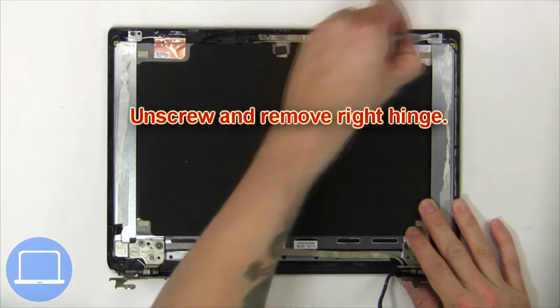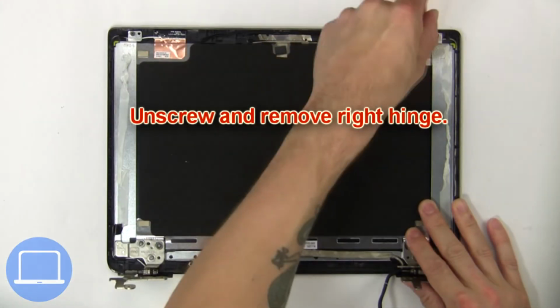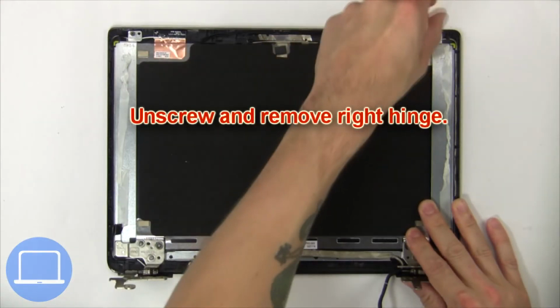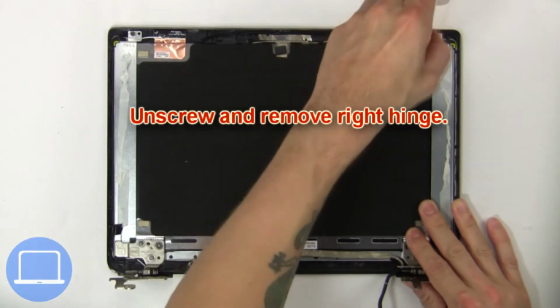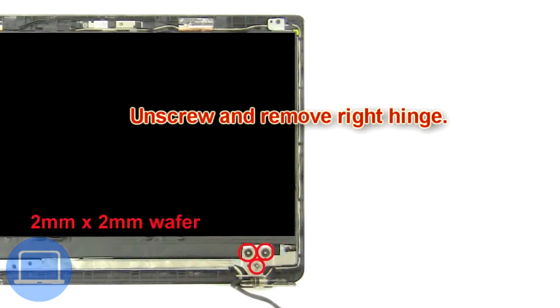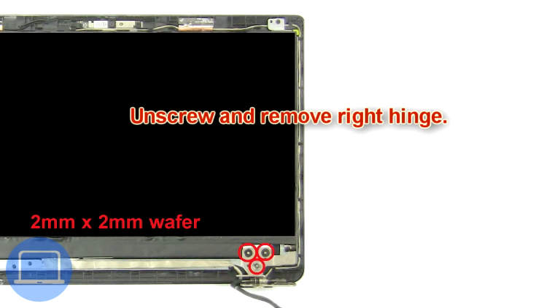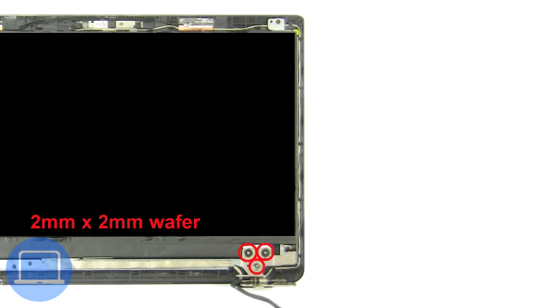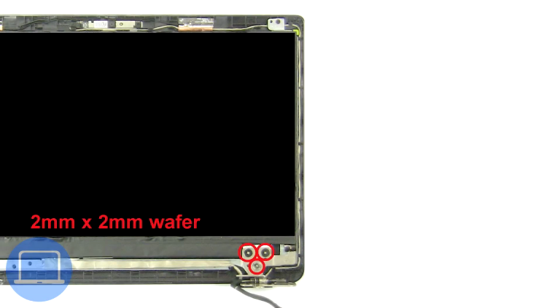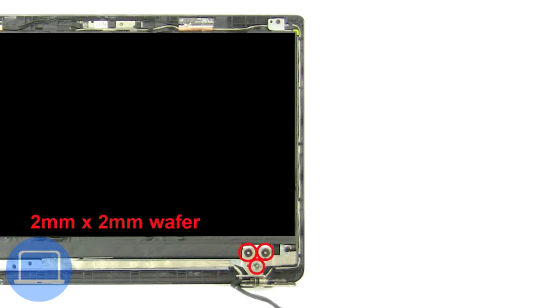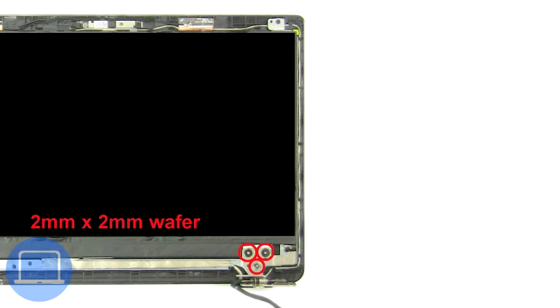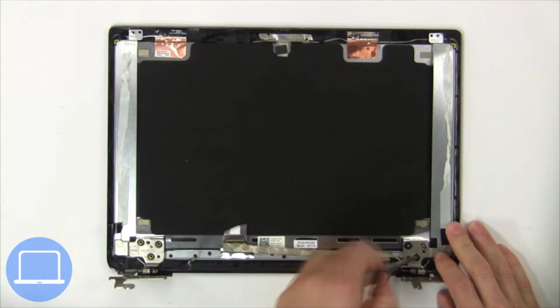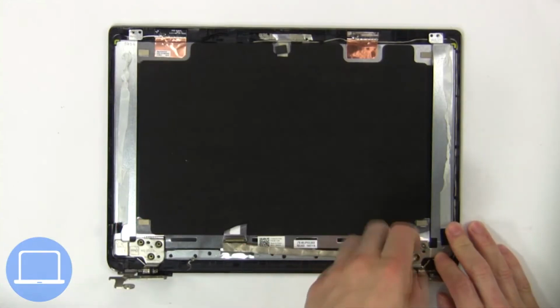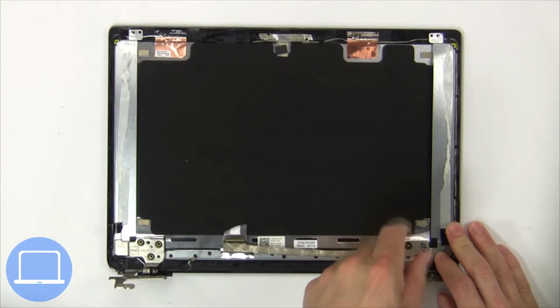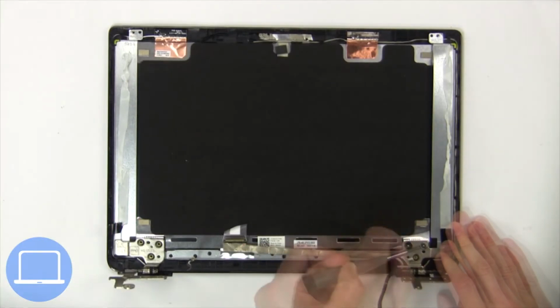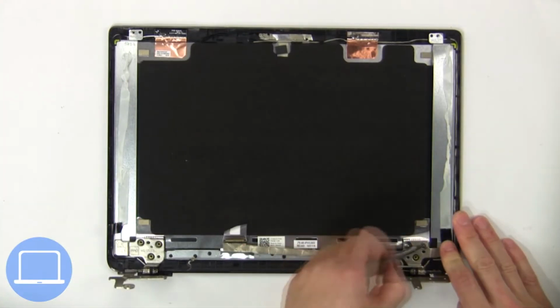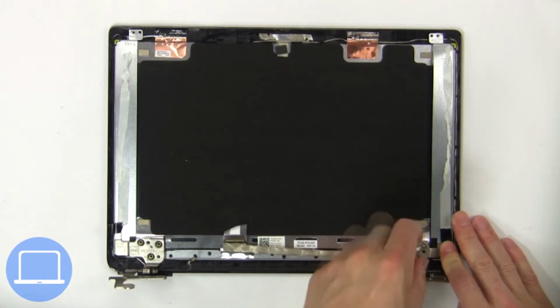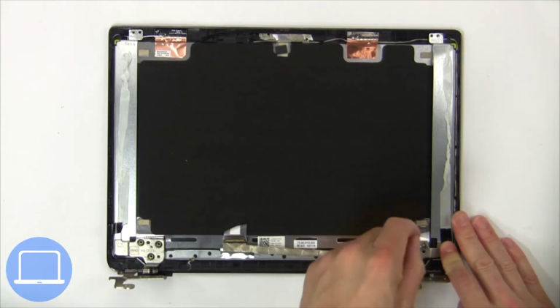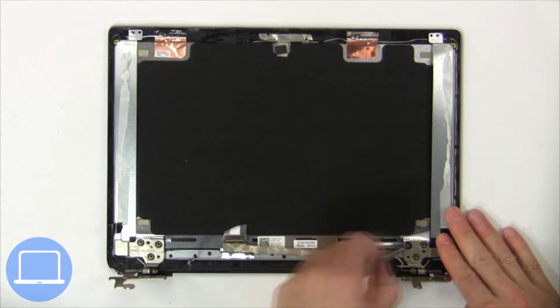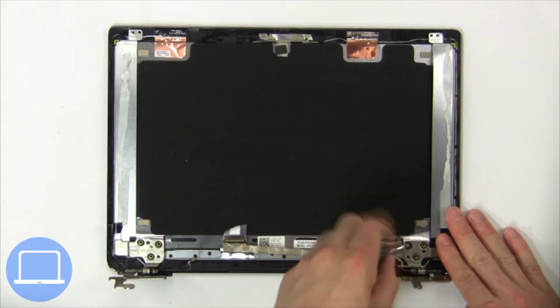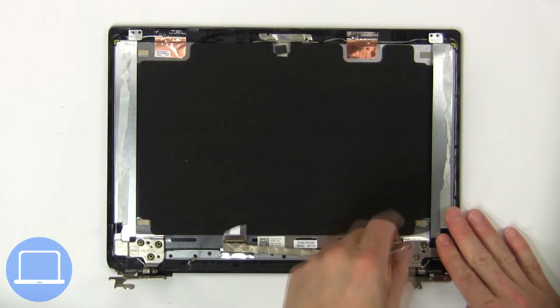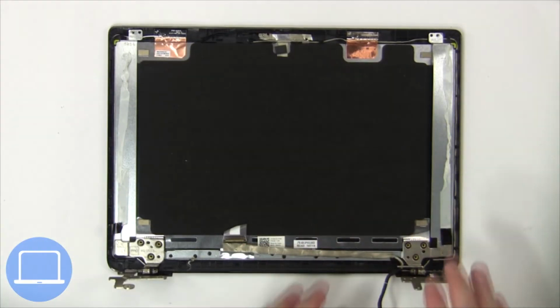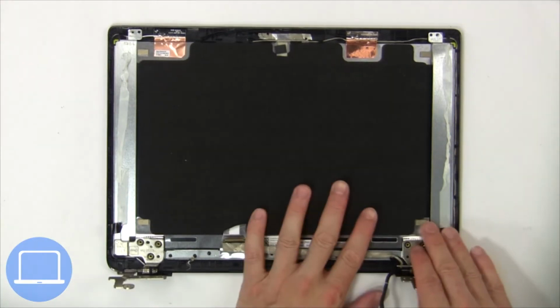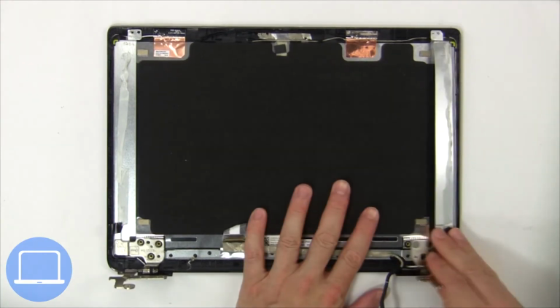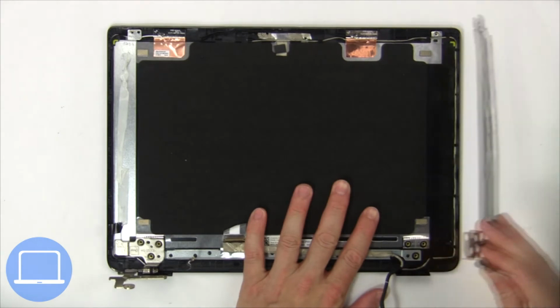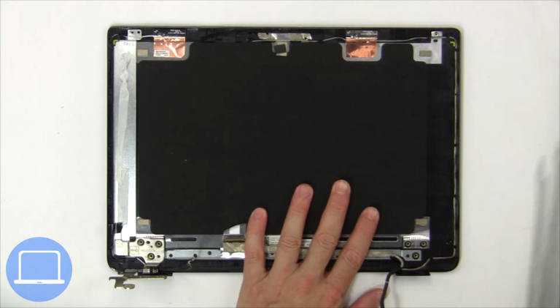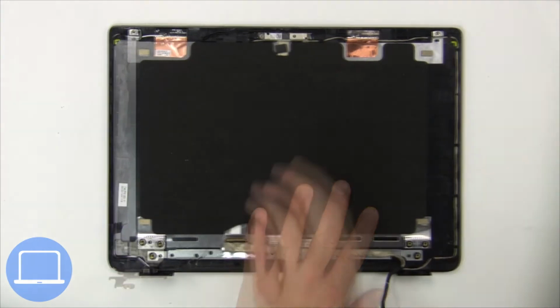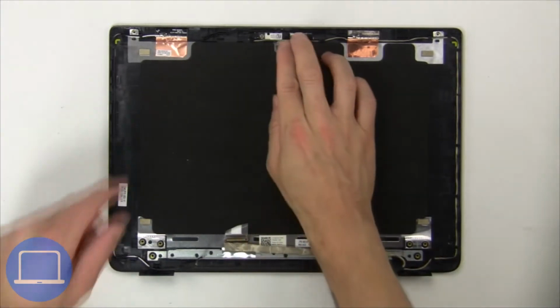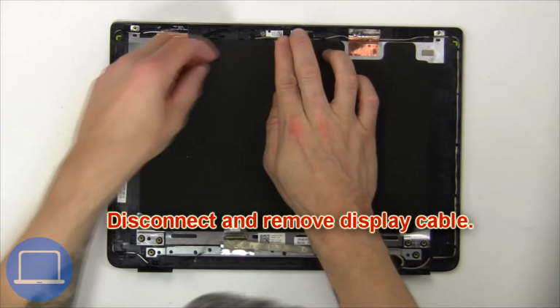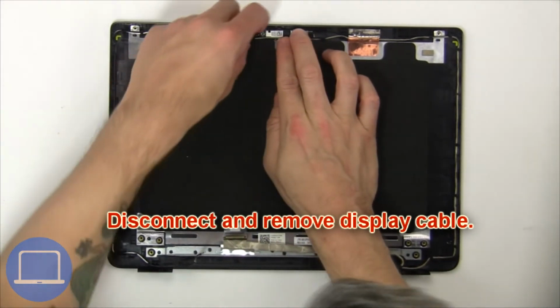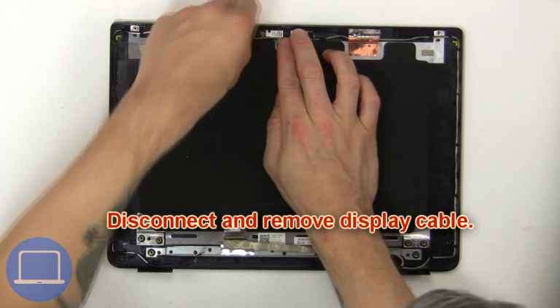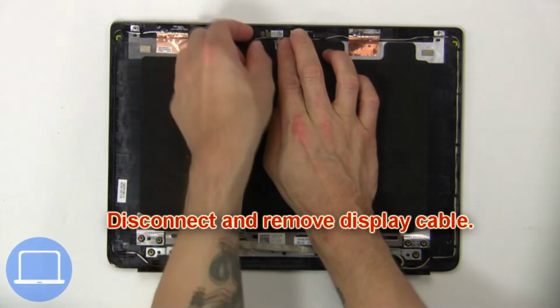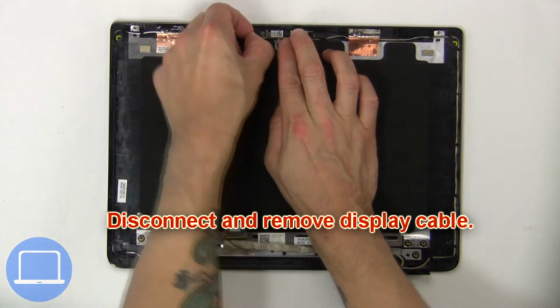Next, unscrew and remove the right hinge. Now disconnect the display cable.